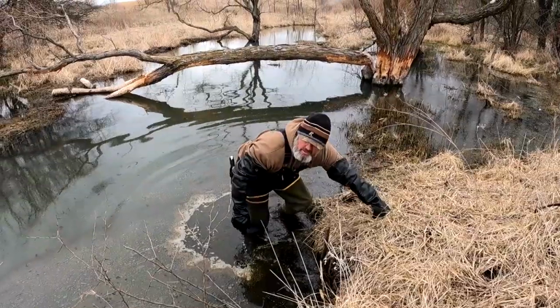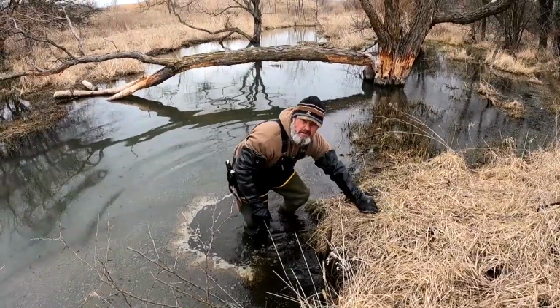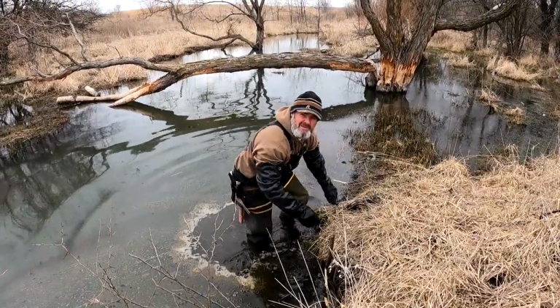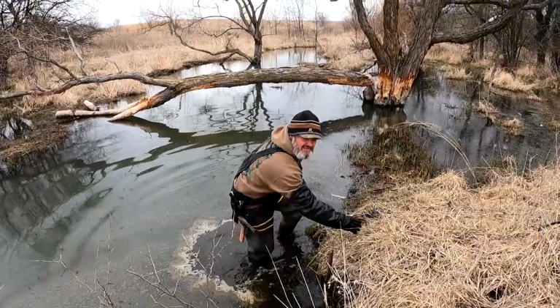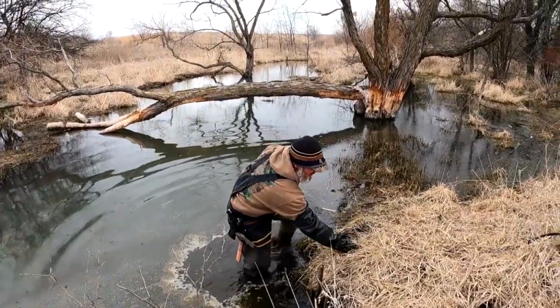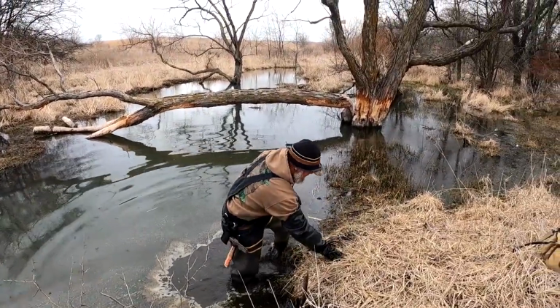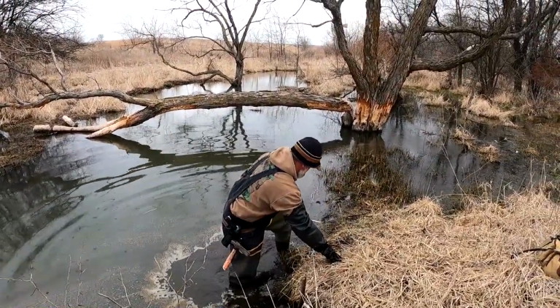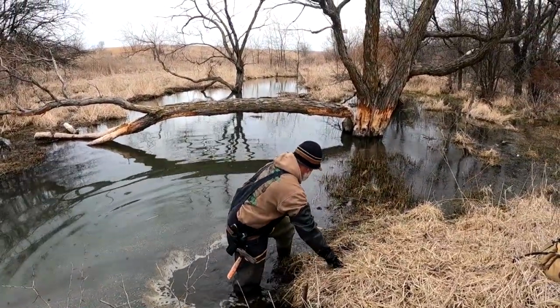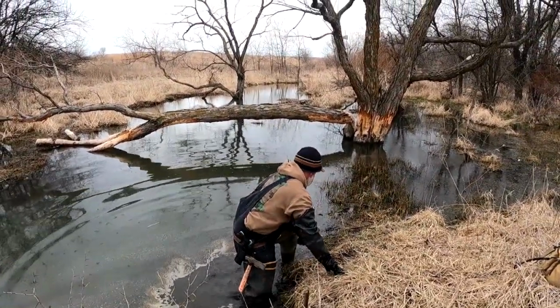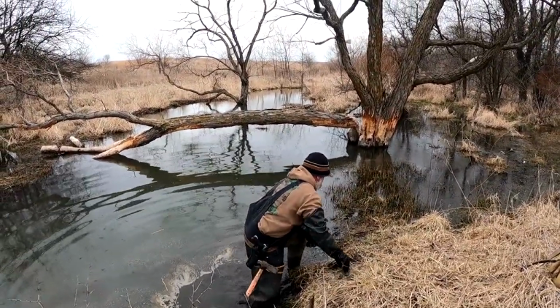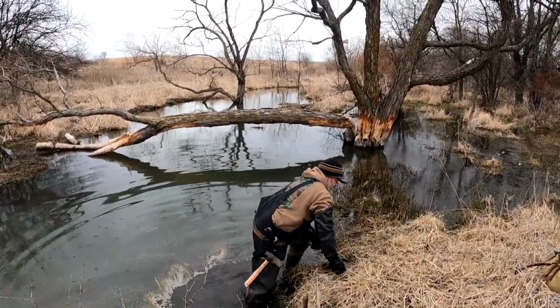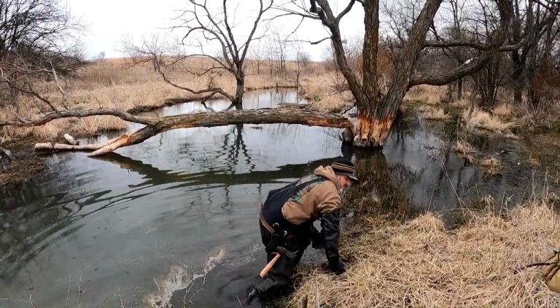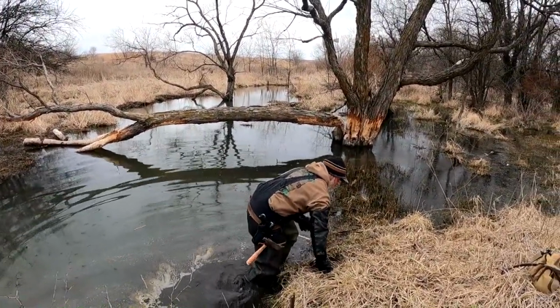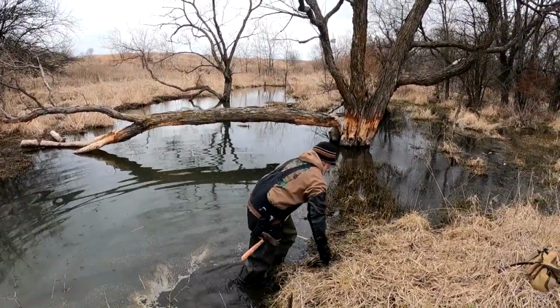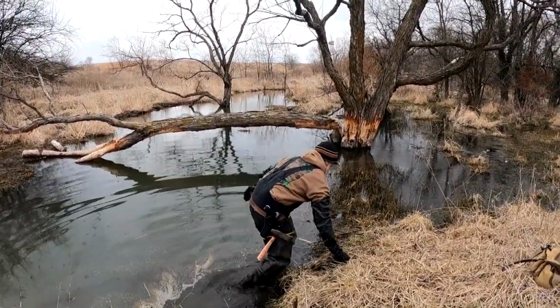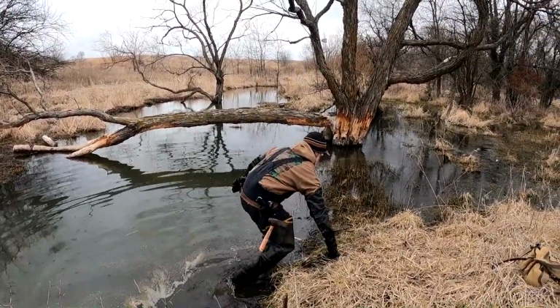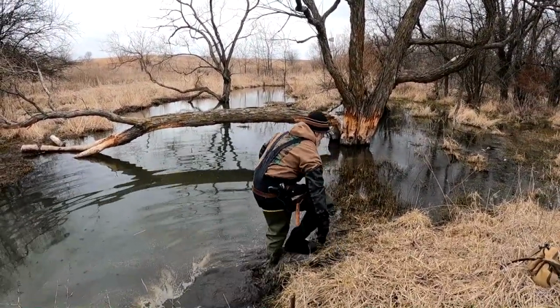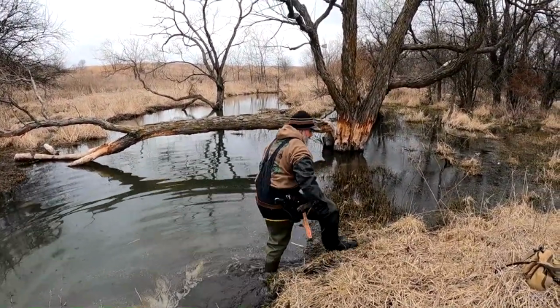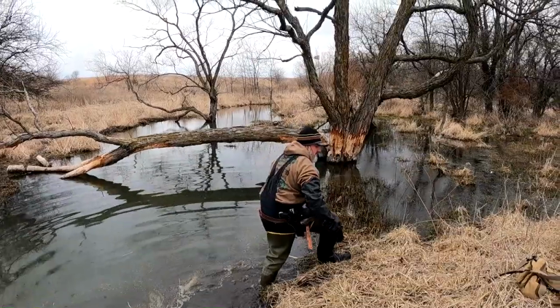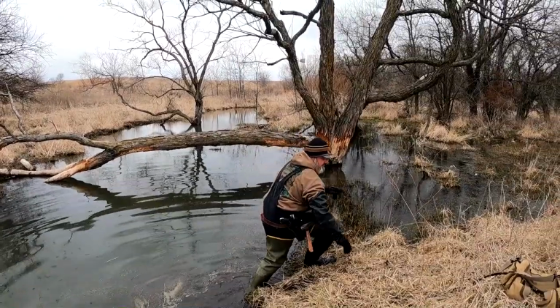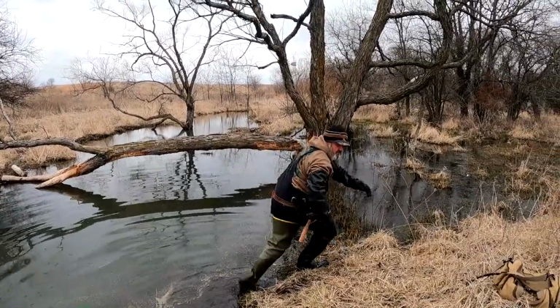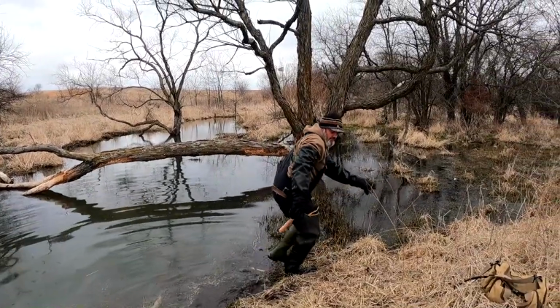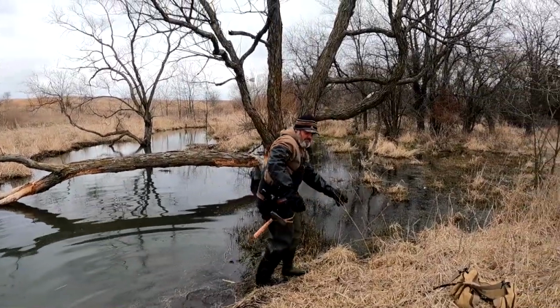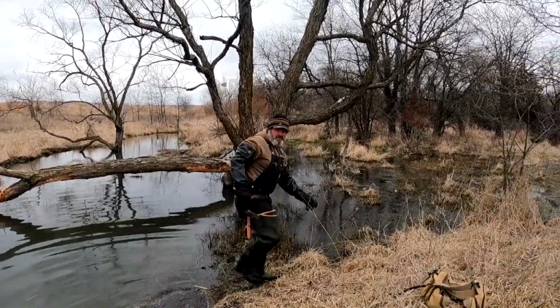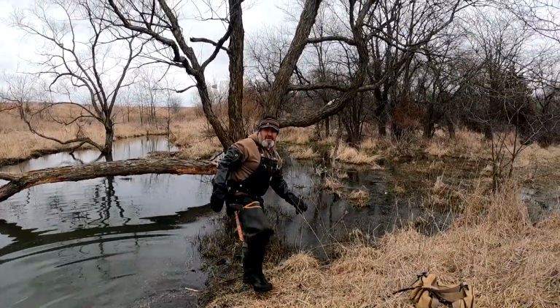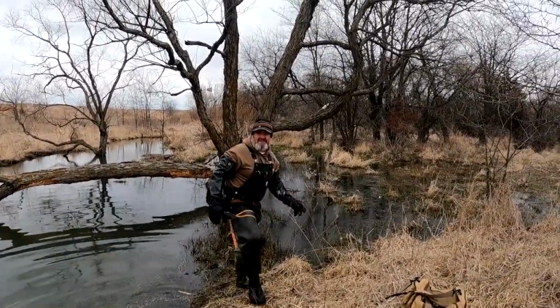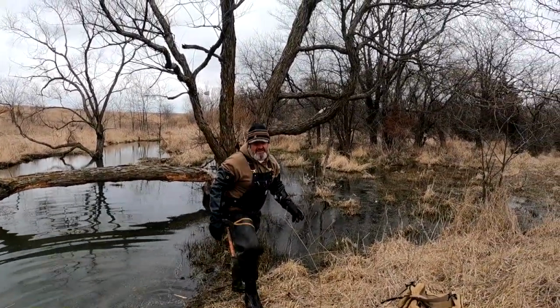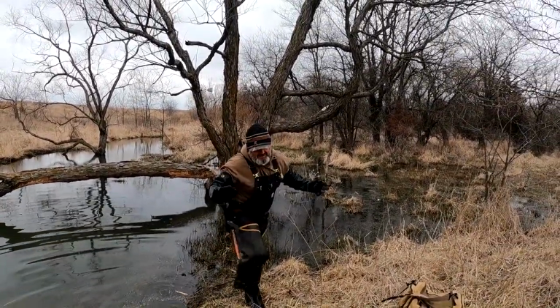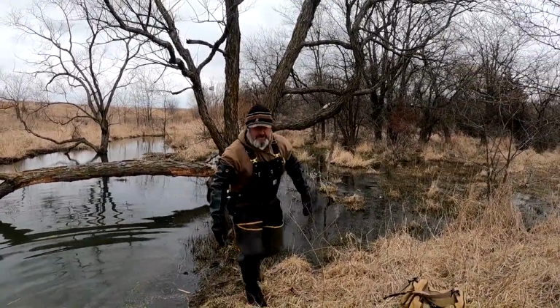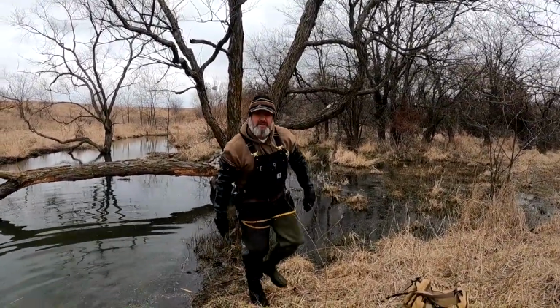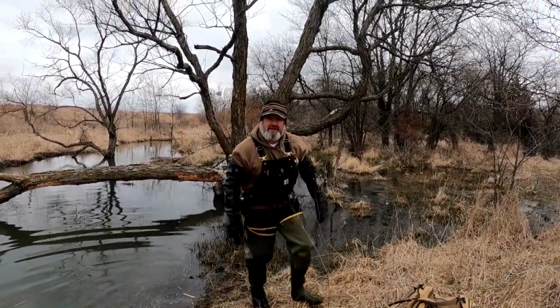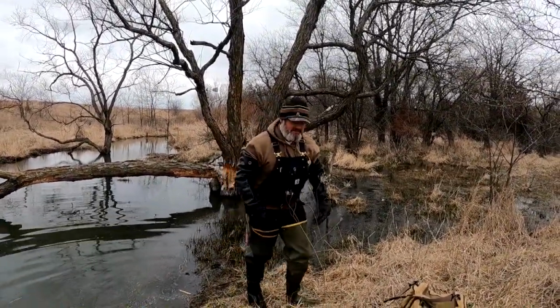Nothing on the bank den on that one. Still a good set. Just looking for two to four beaver anyways. We'll keep checking traps.